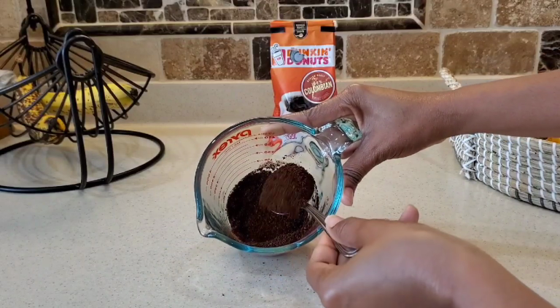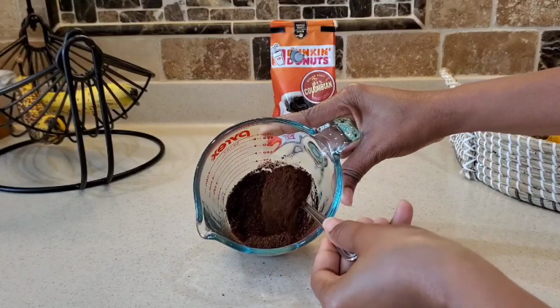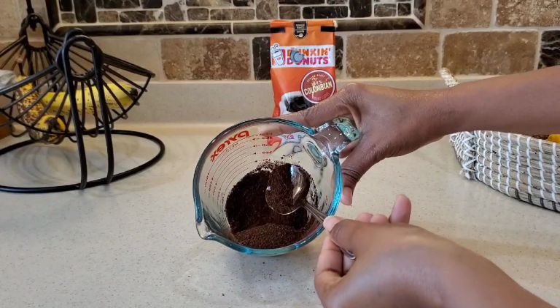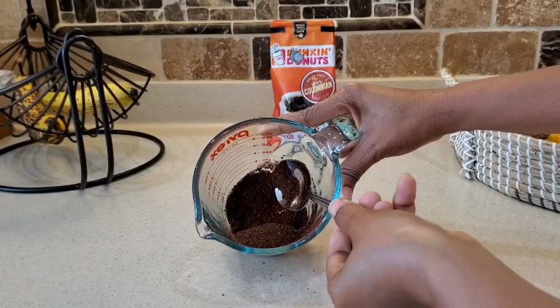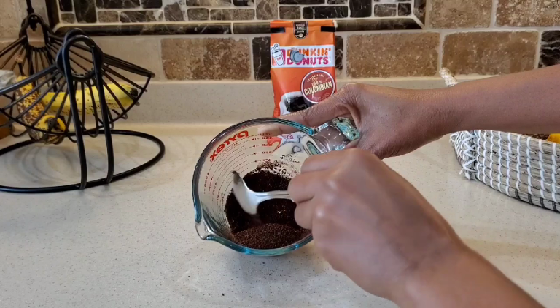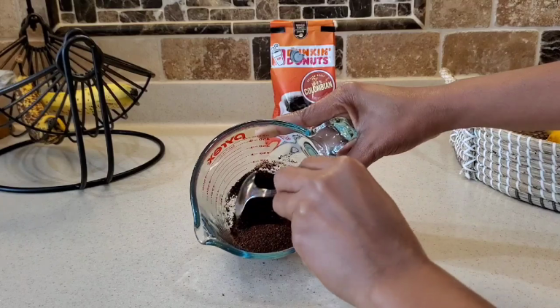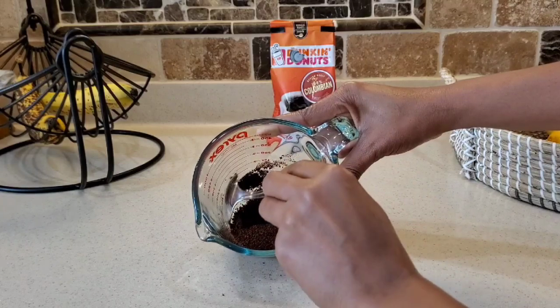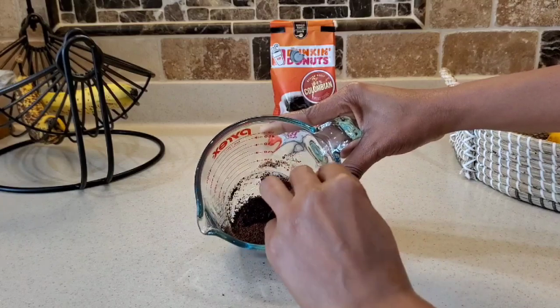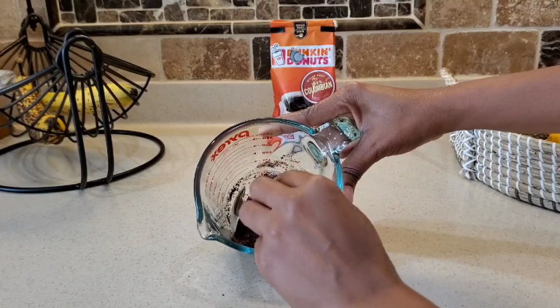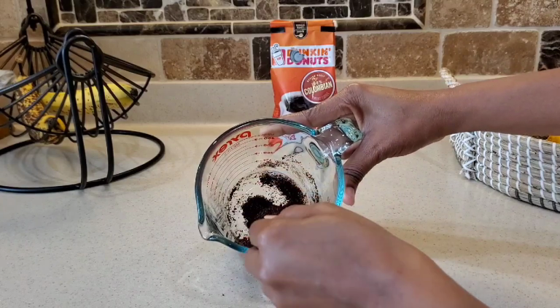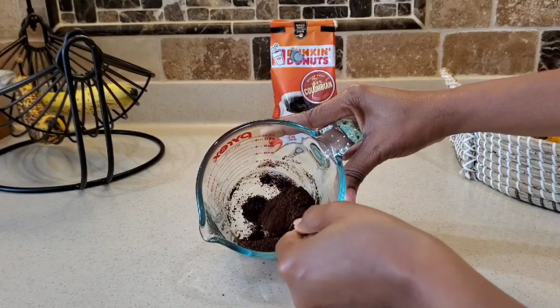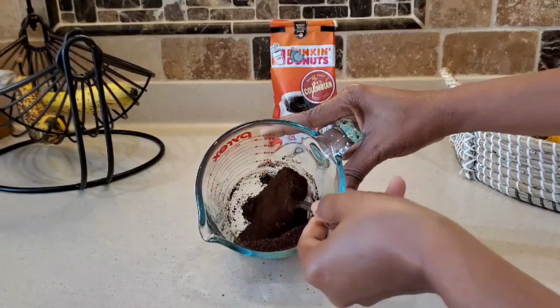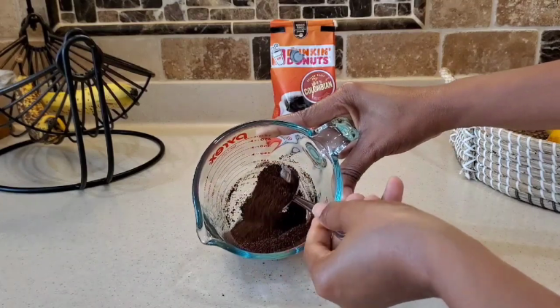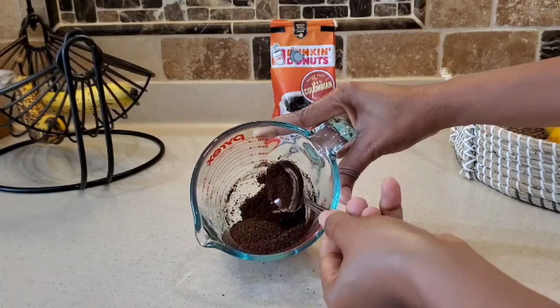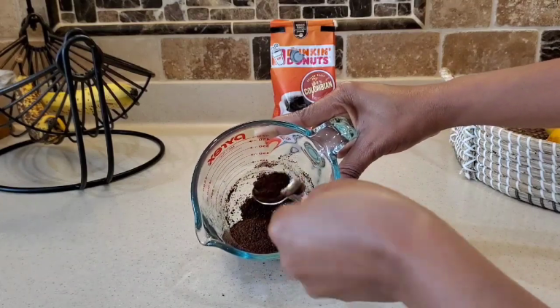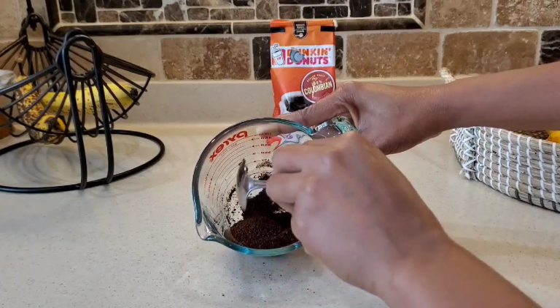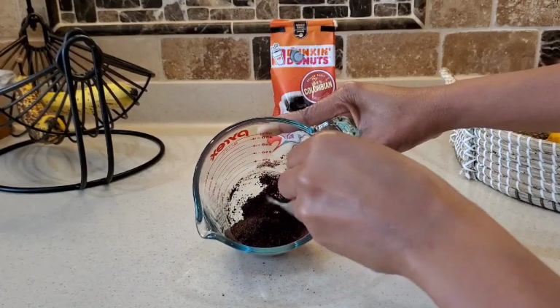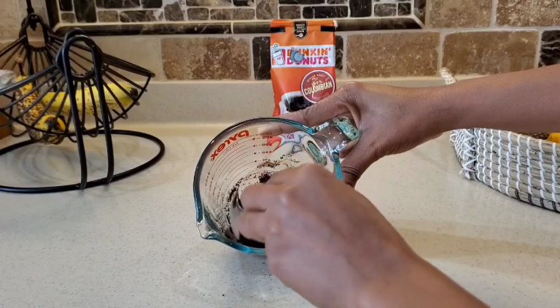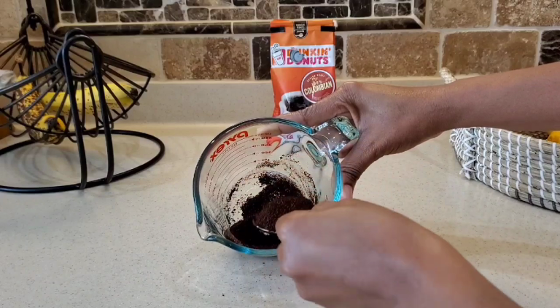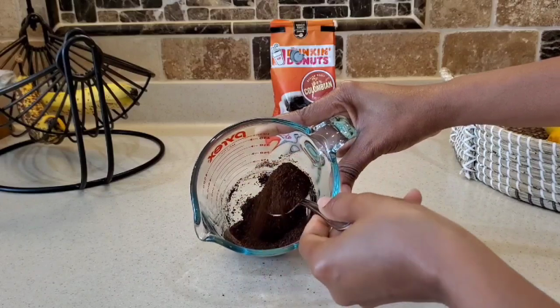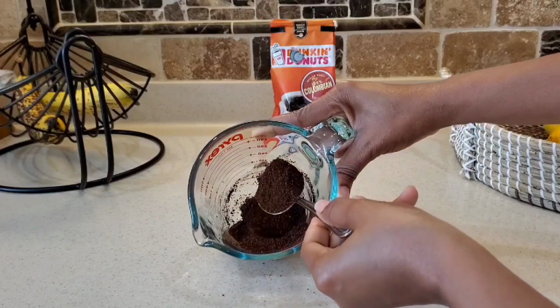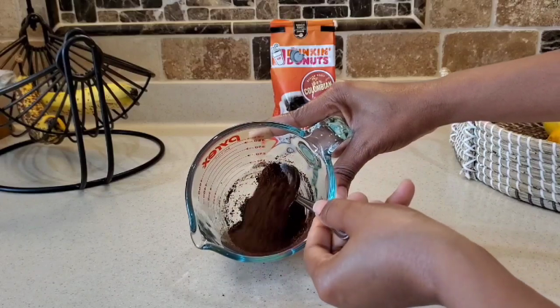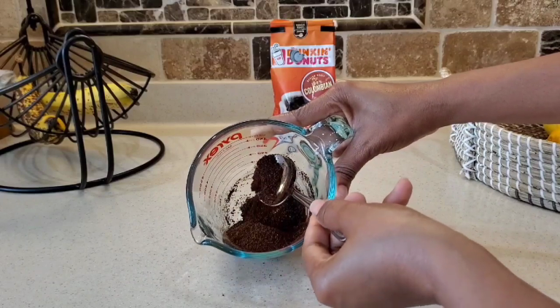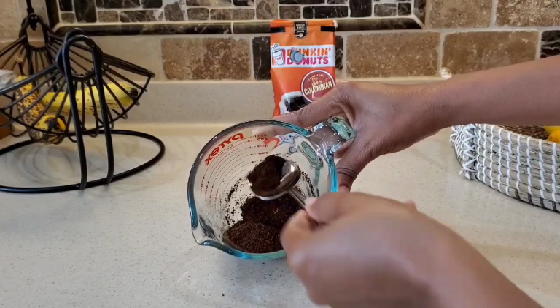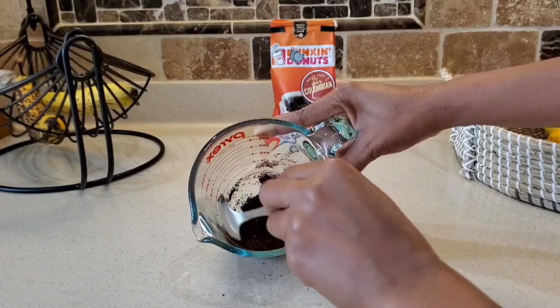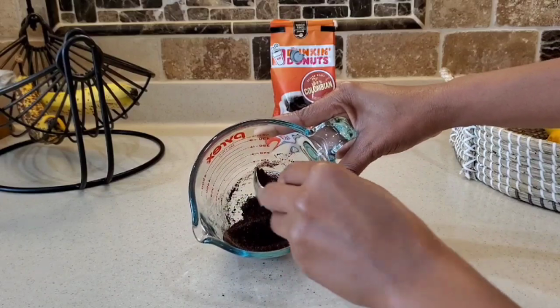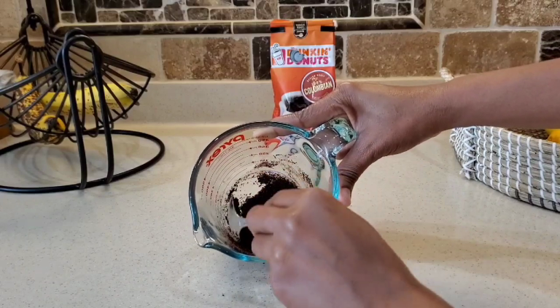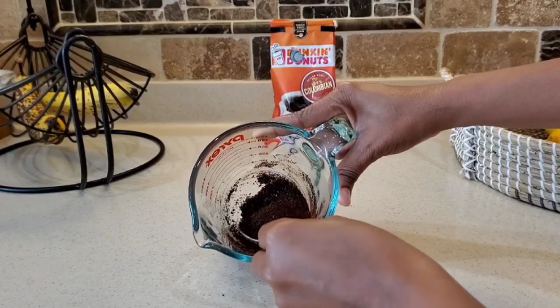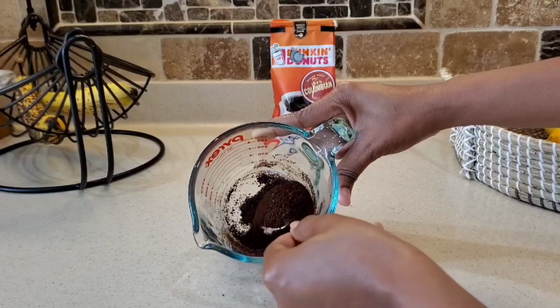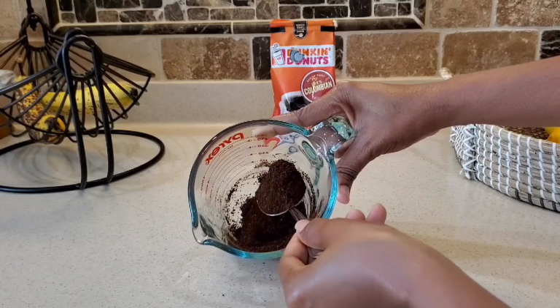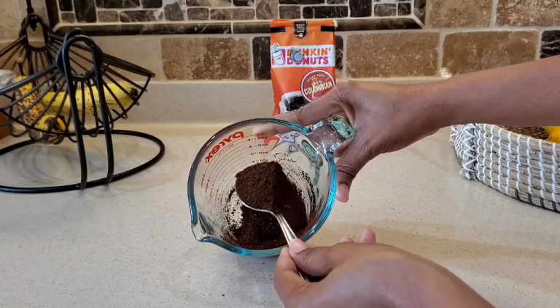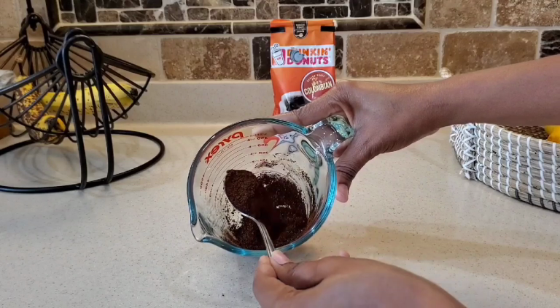I will be using three tablespoons of our 100% coffee powder. Now both males and females can suffer from DHT, so this treatment can be used on both males and females.